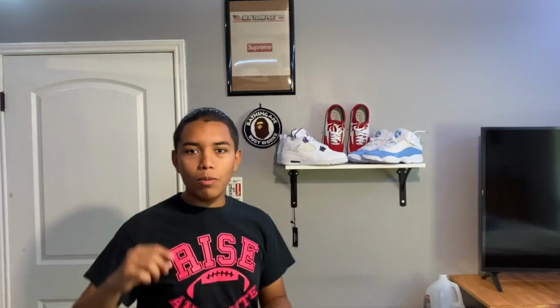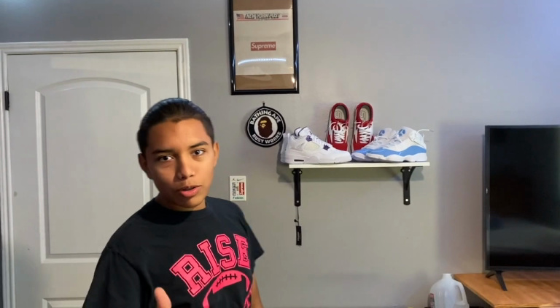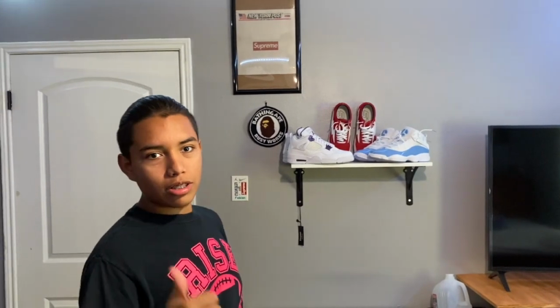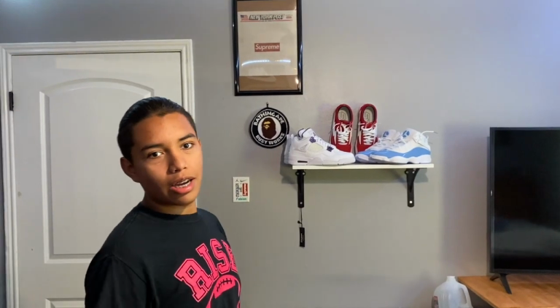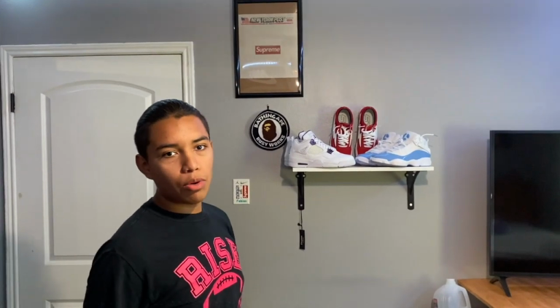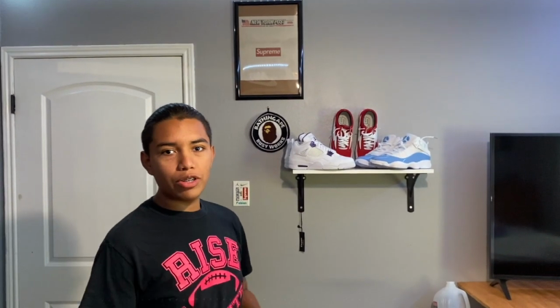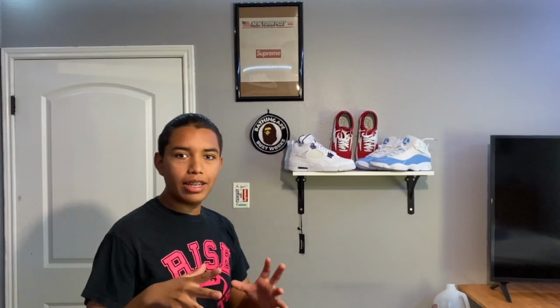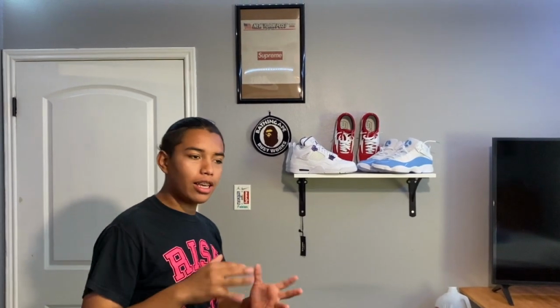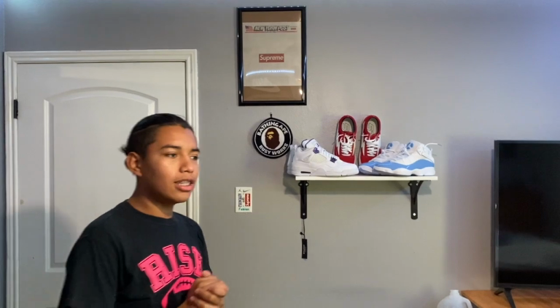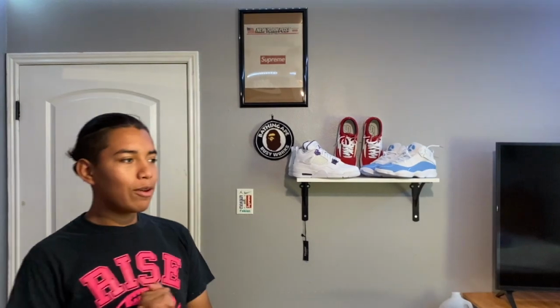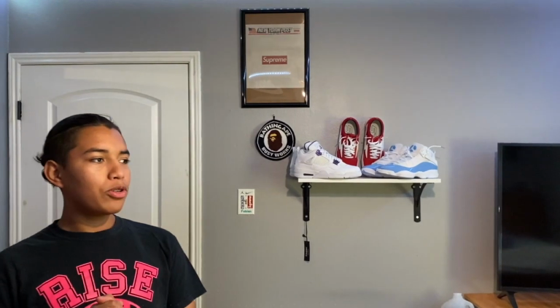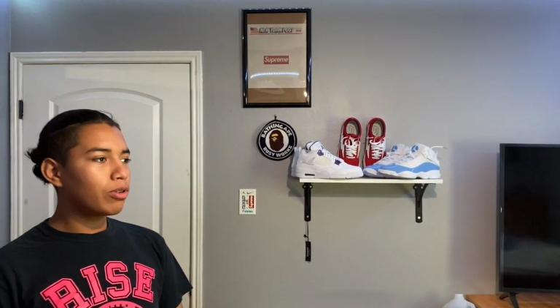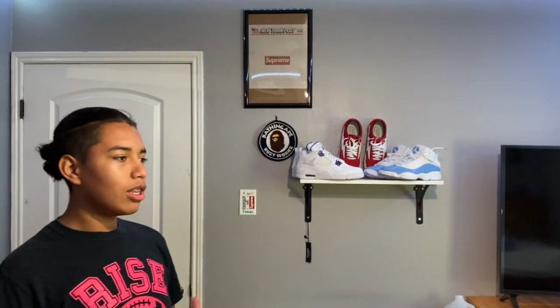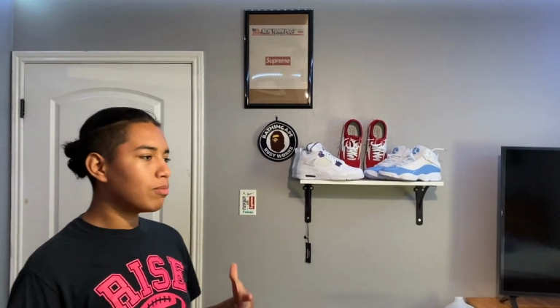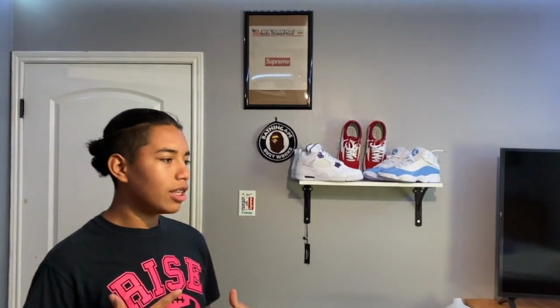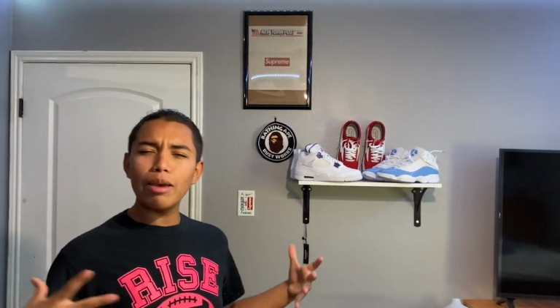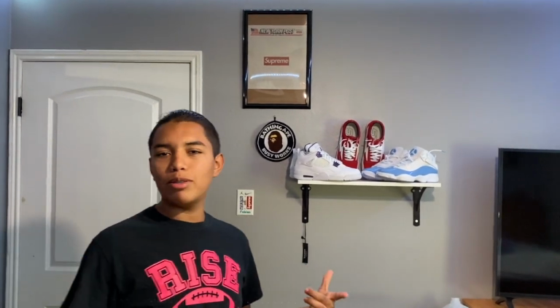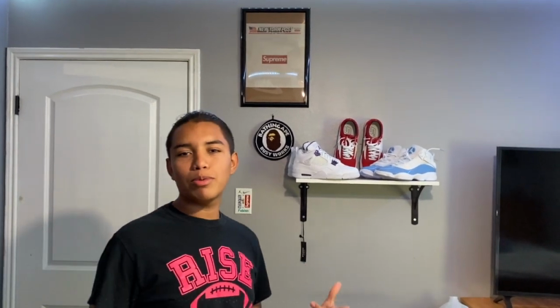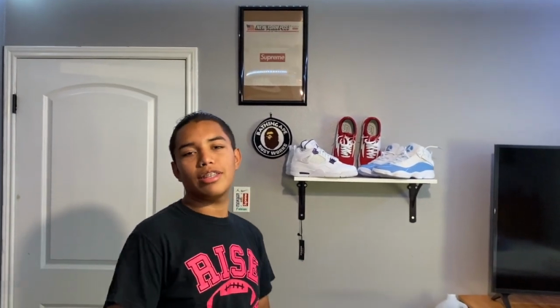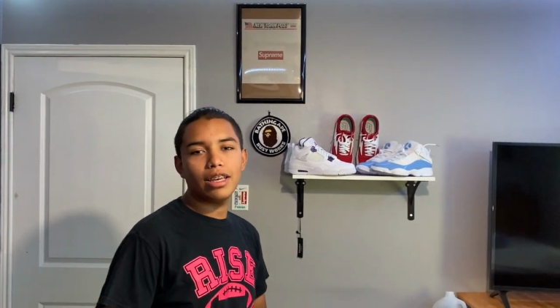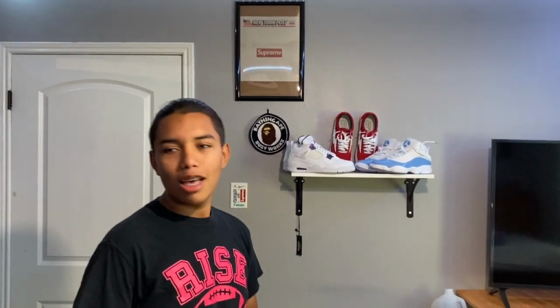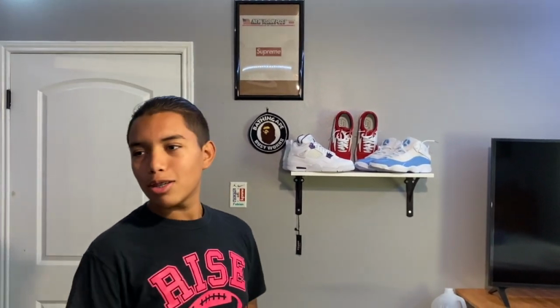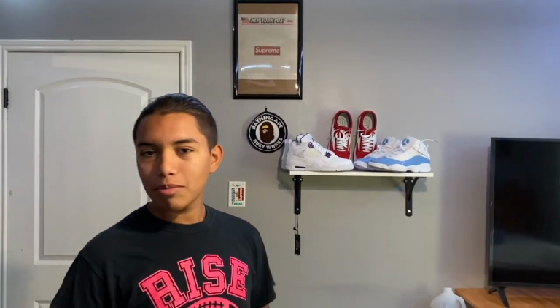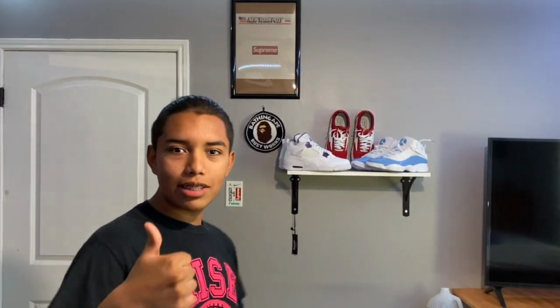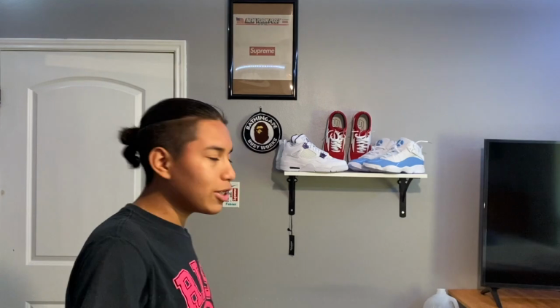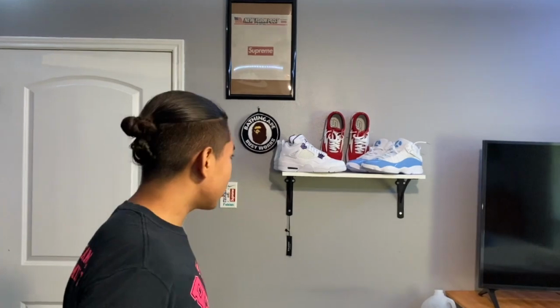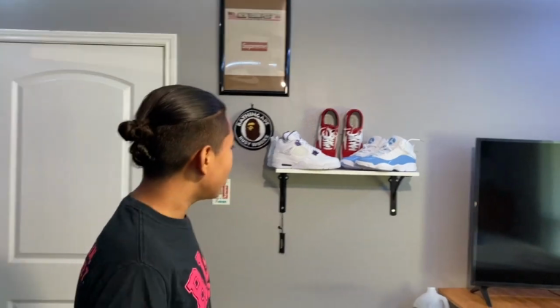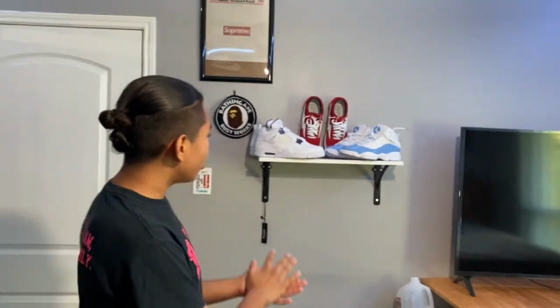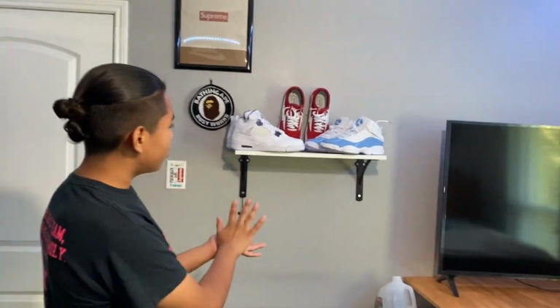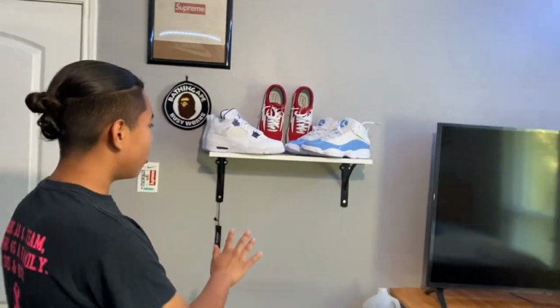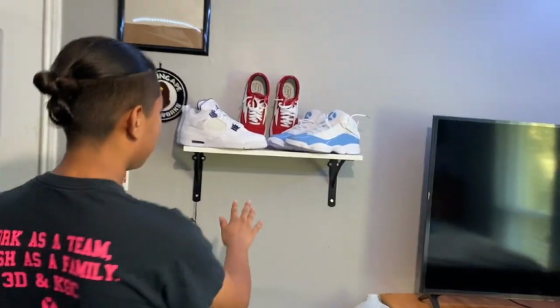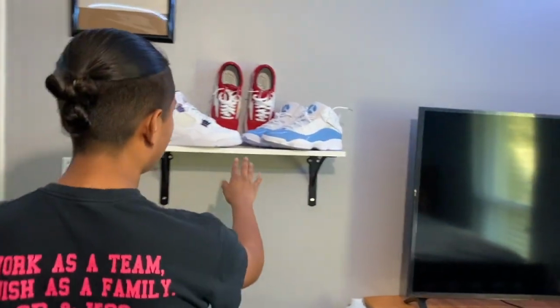What's going on today guys, hope you're having a great day. Today we'll be doing a little mini hypebeast room tour, so let's get right into it.